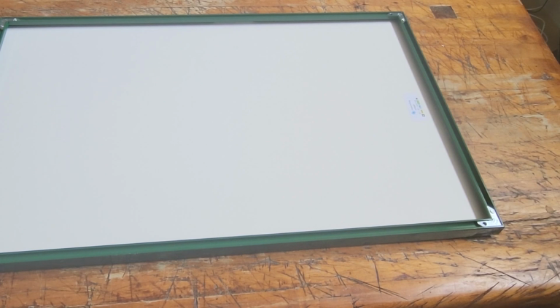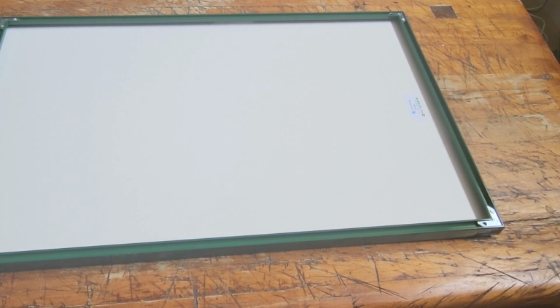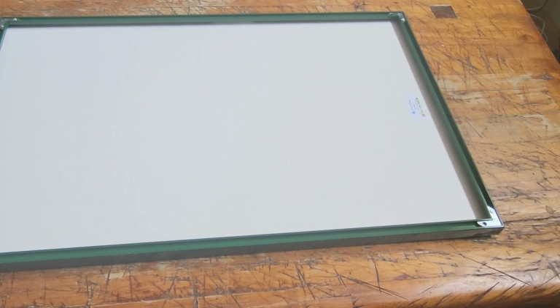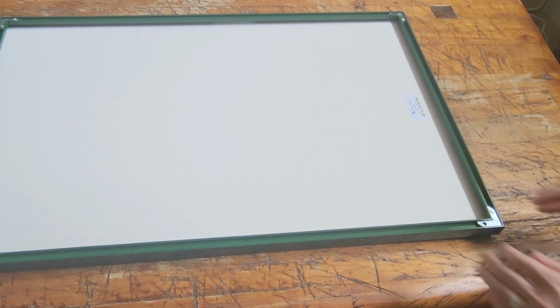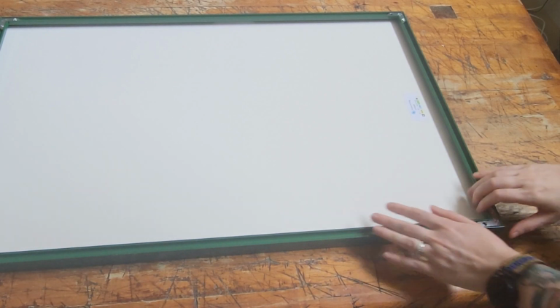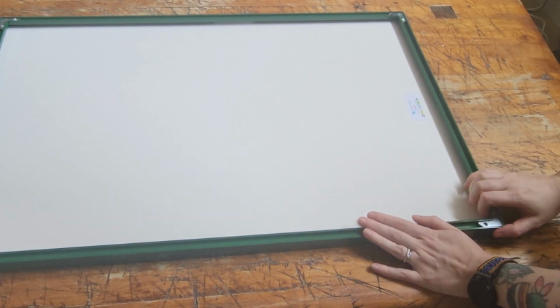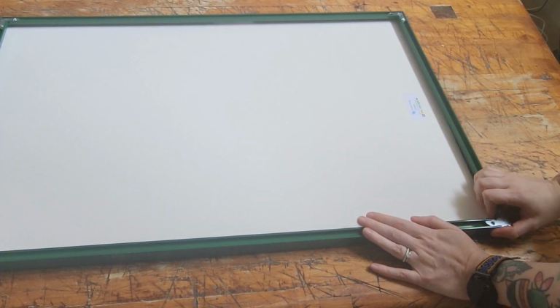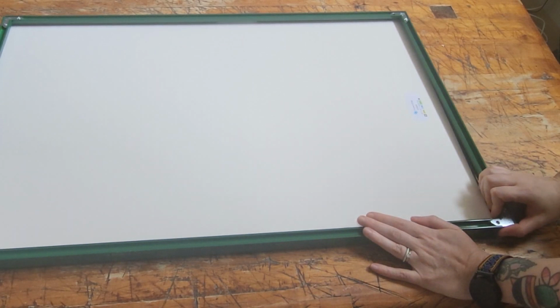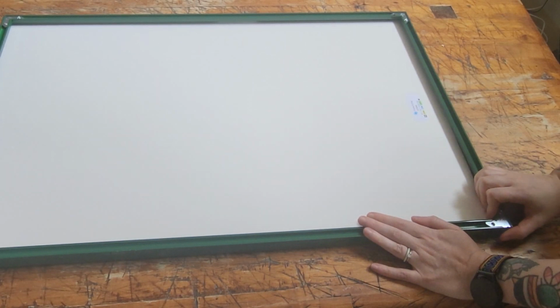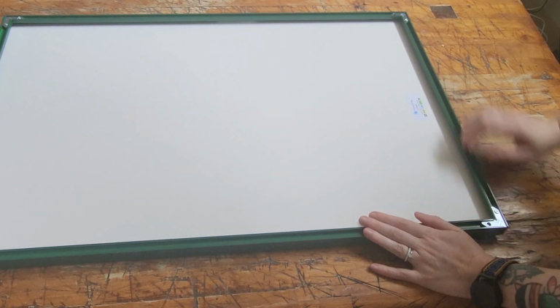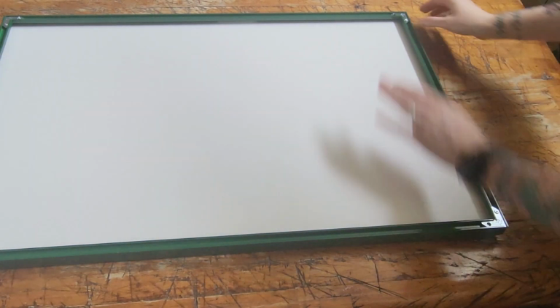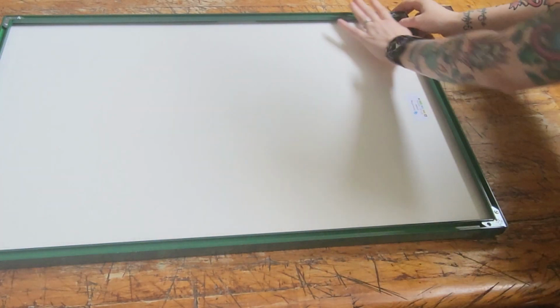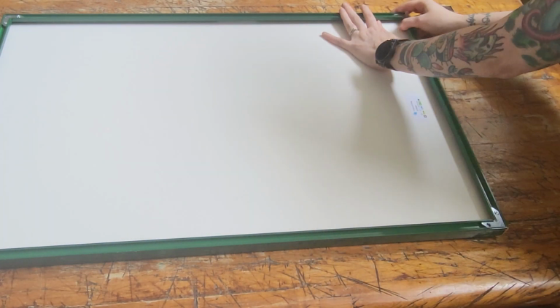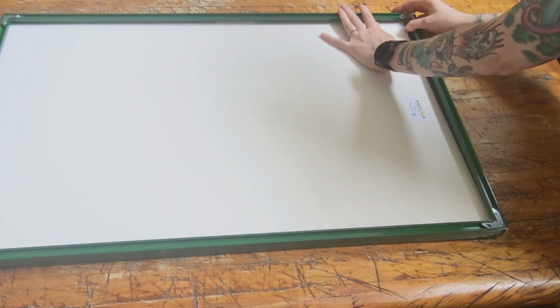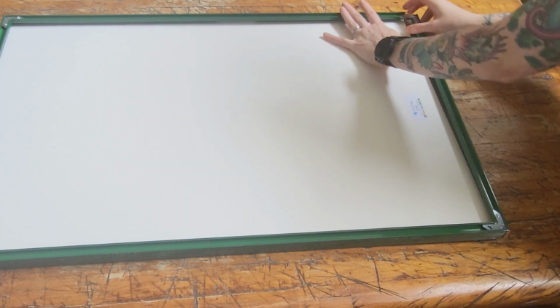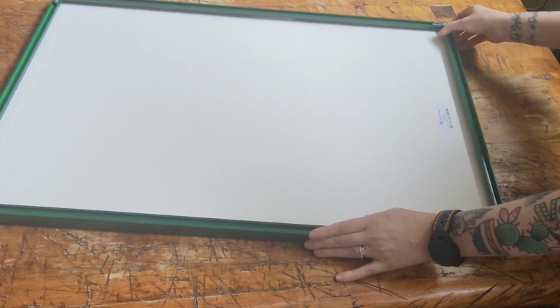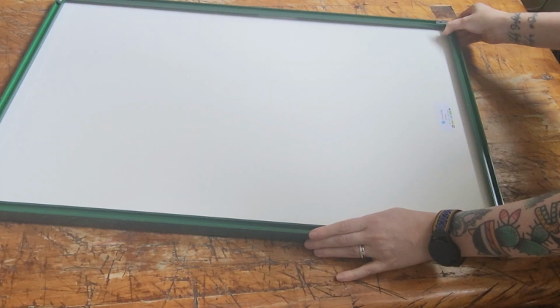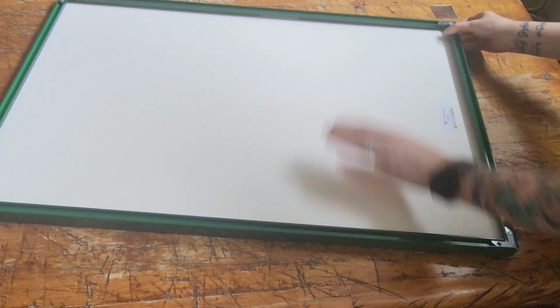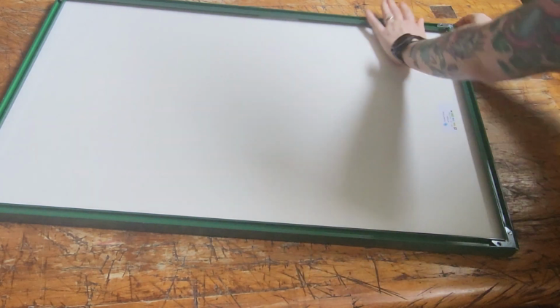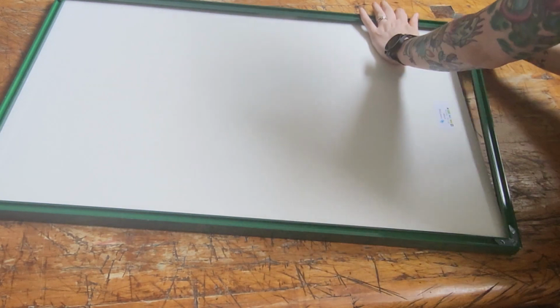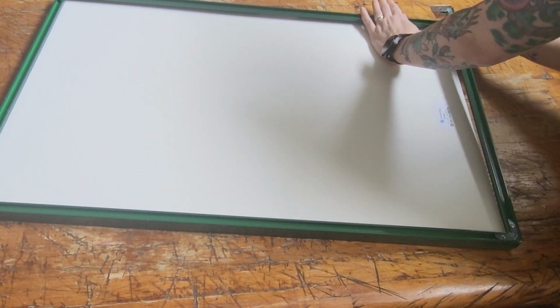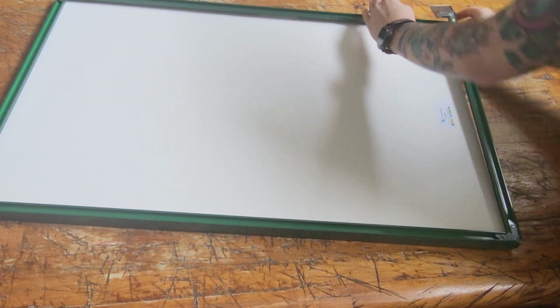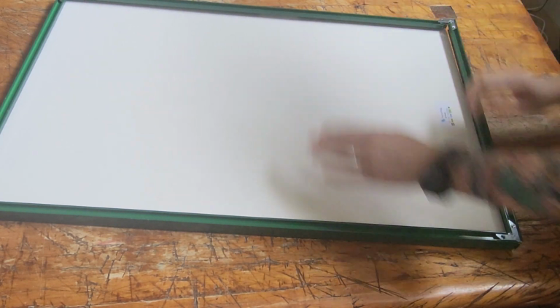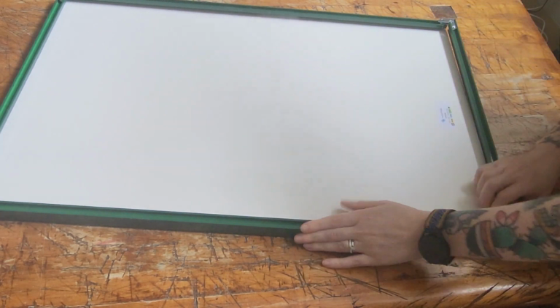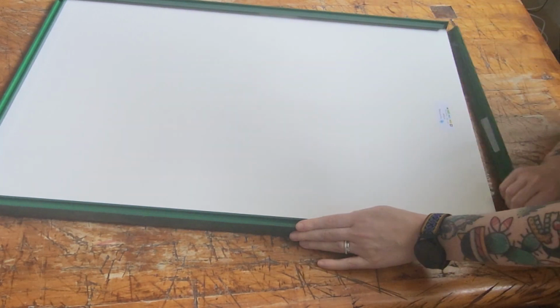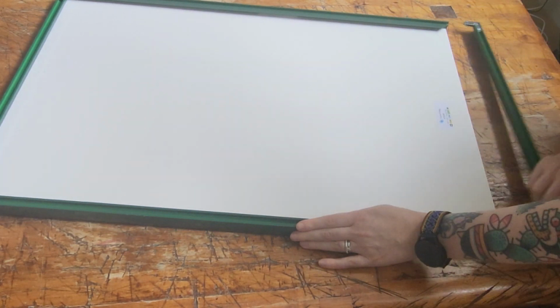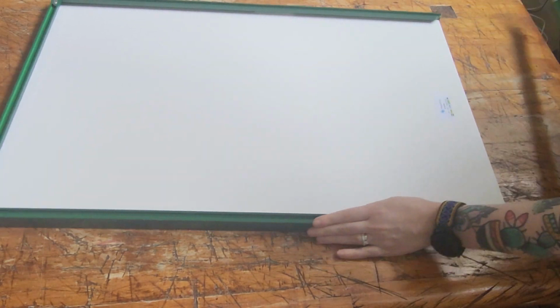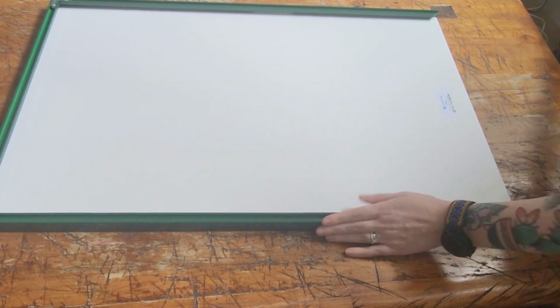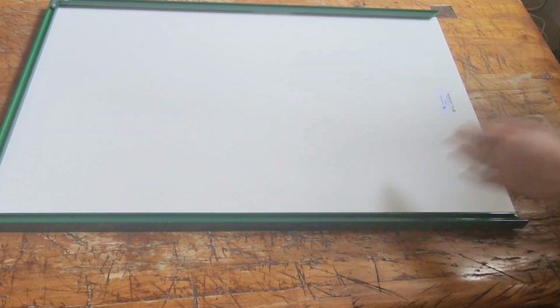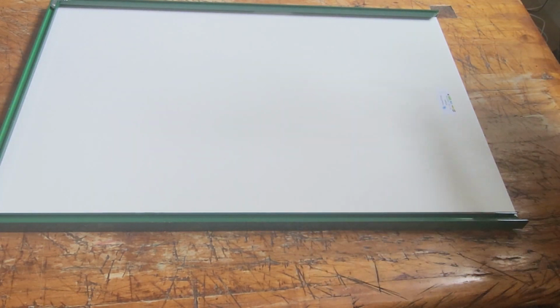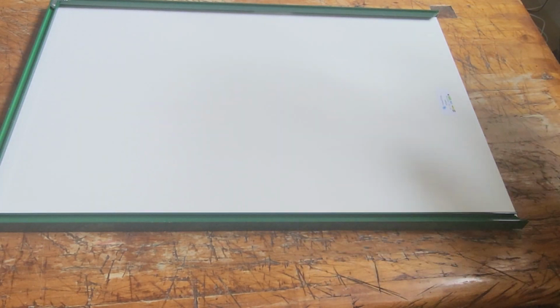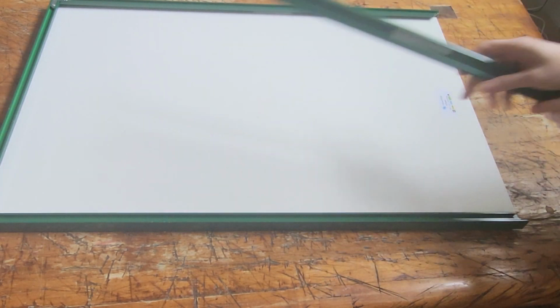If you've ordered a wood frame, you'll notice flexi tabs on the back. You'll just lift those up, take out your foam core, and you'll be able to insert your art easily.